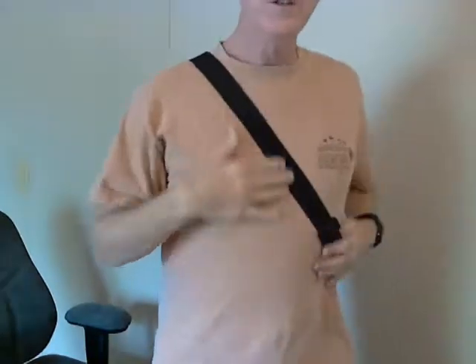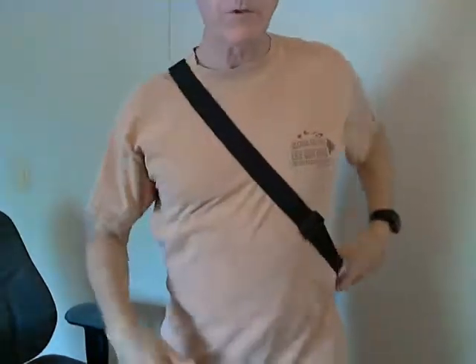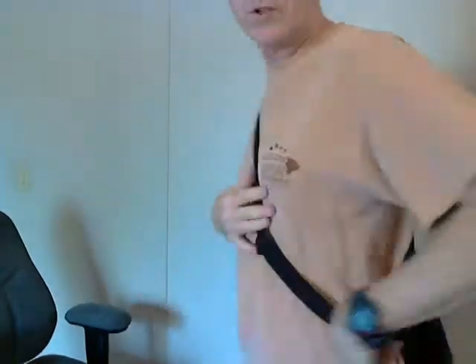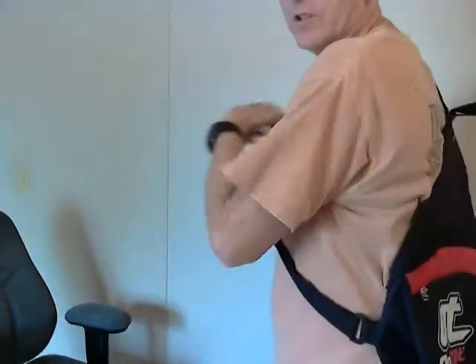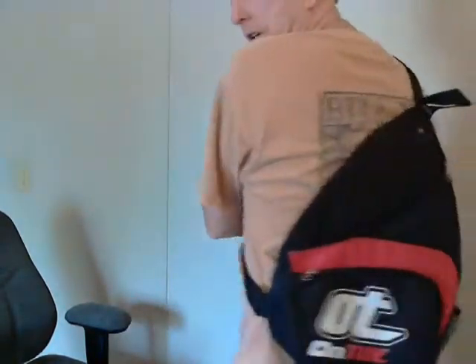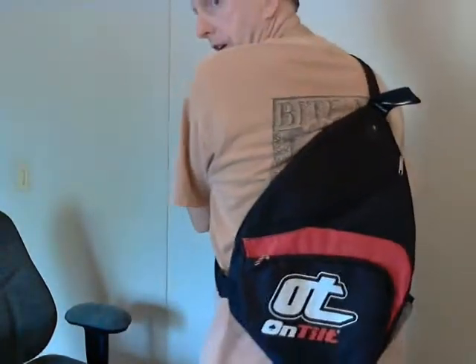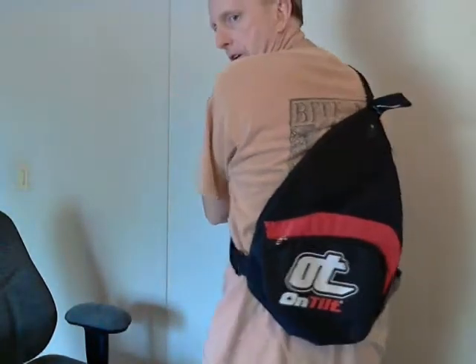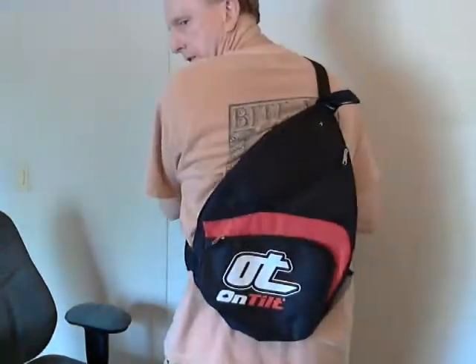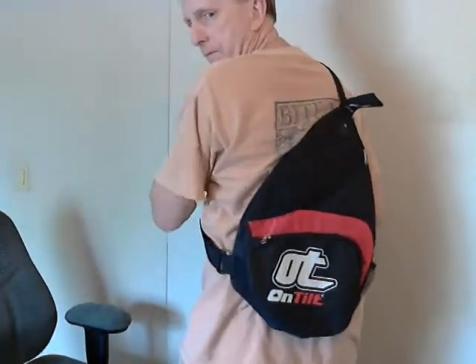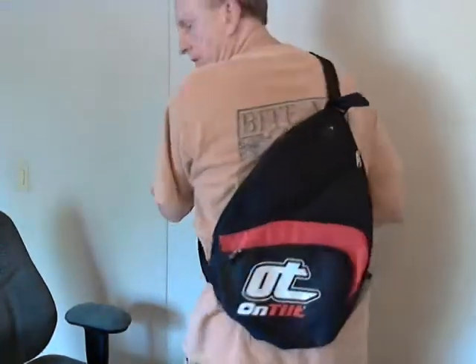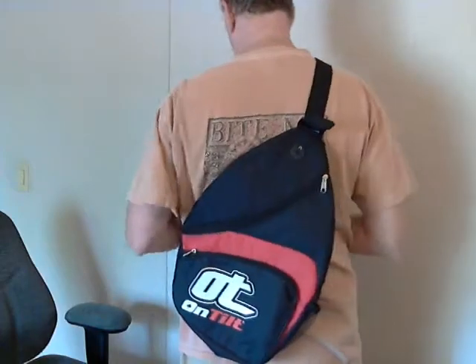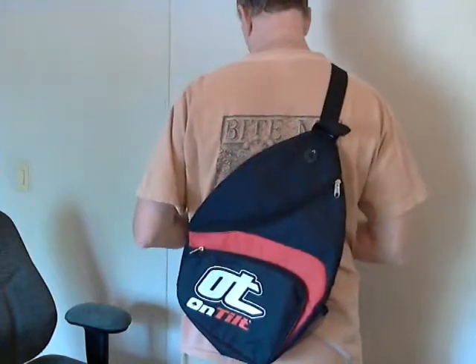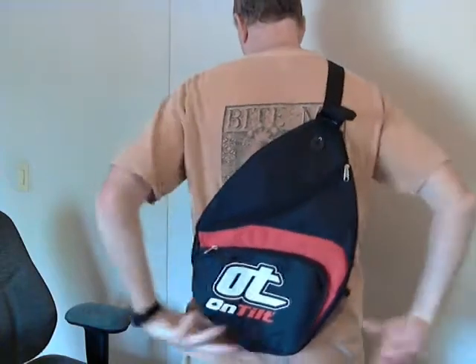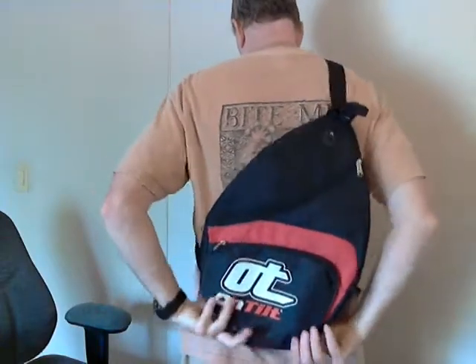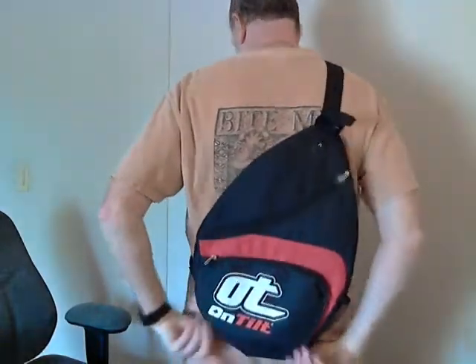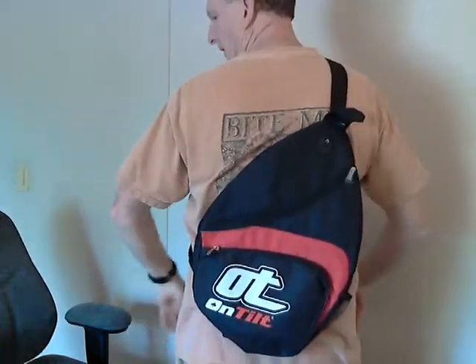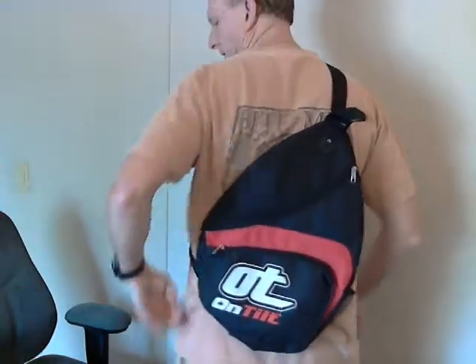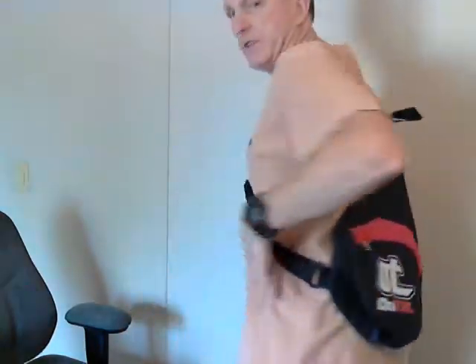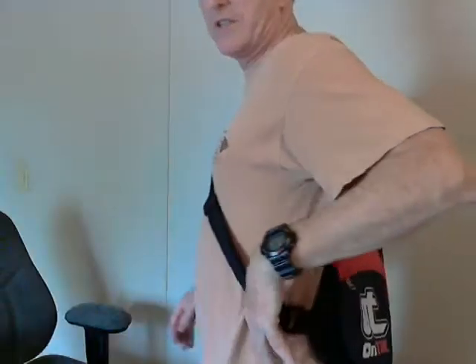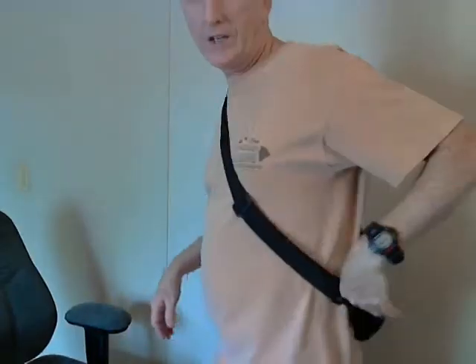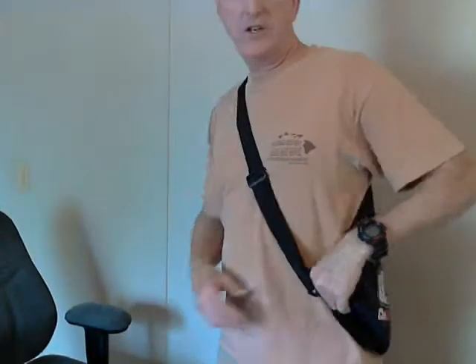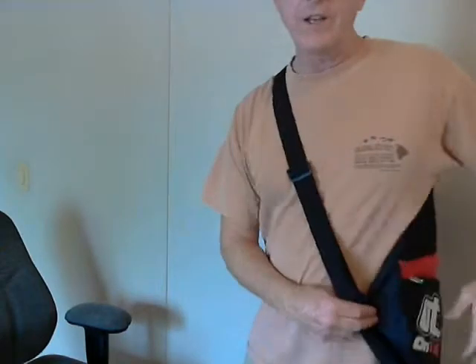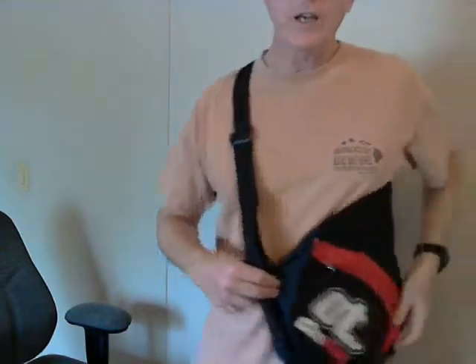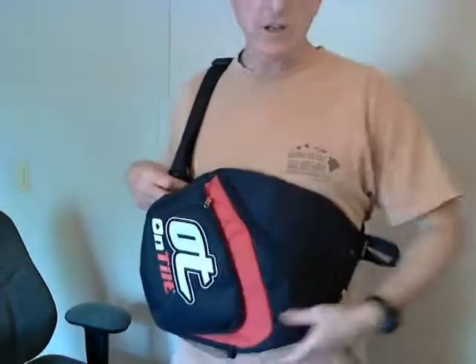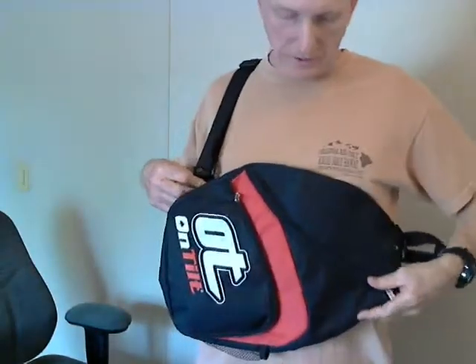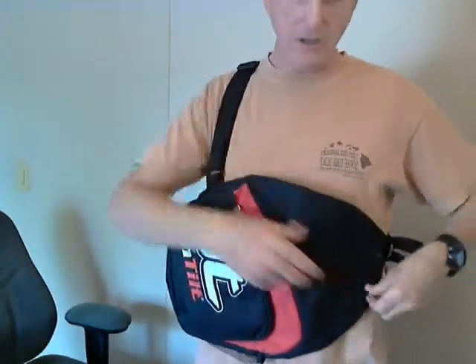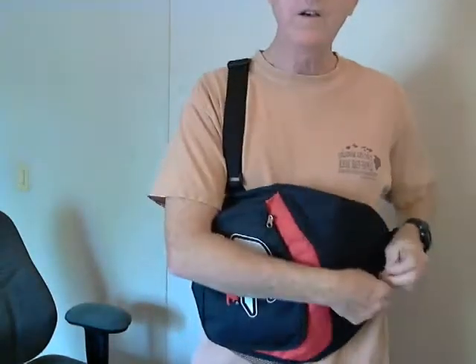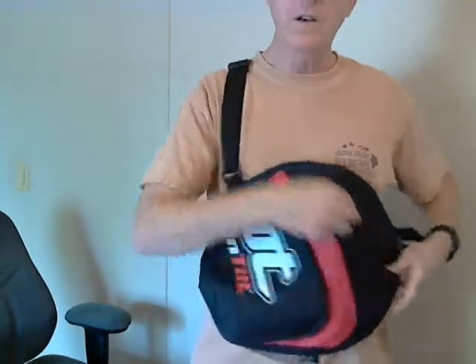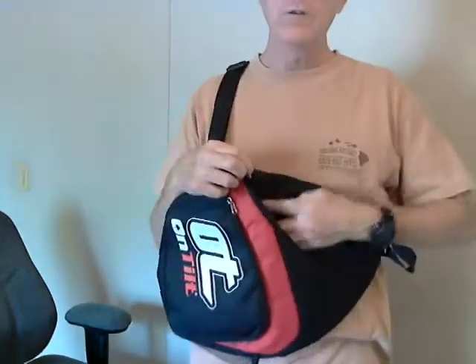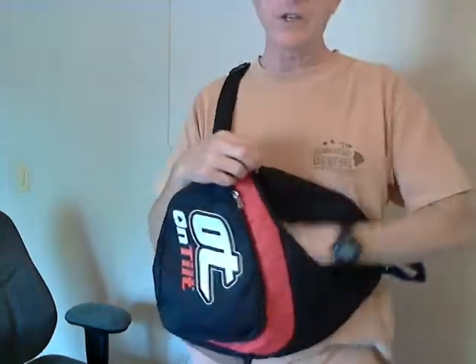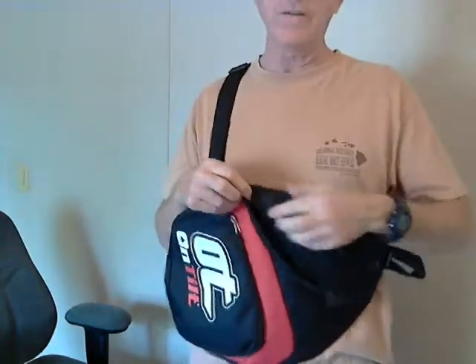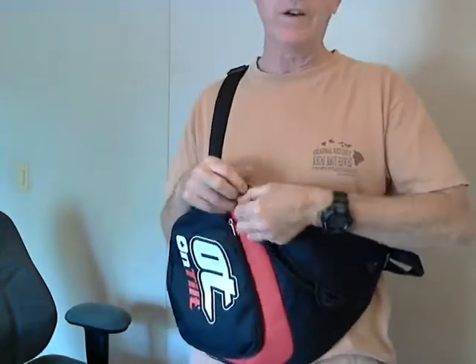The strap goes across your chest. This has the advantage that you can get into it without taking it off.